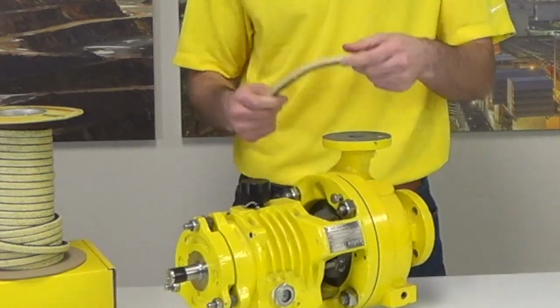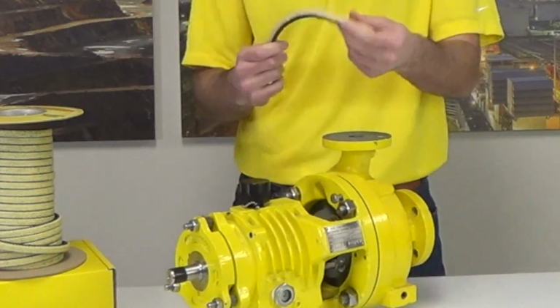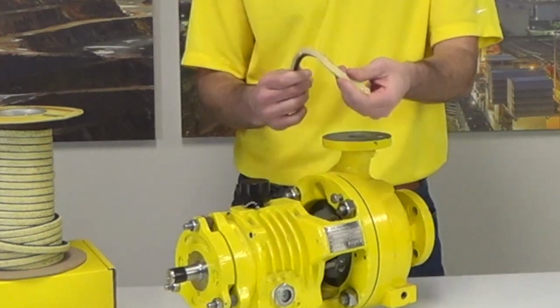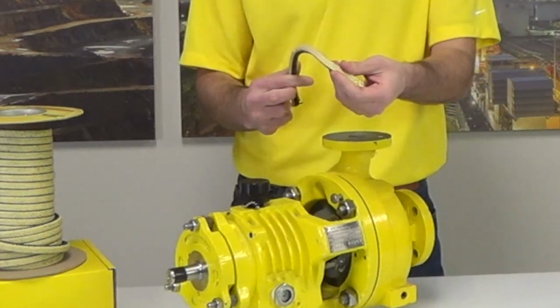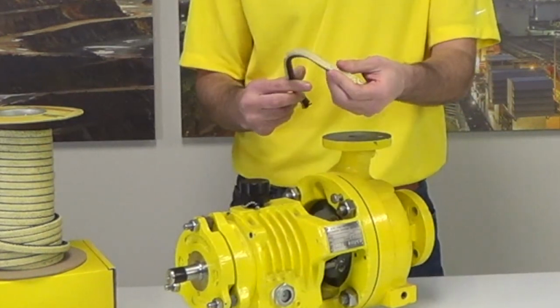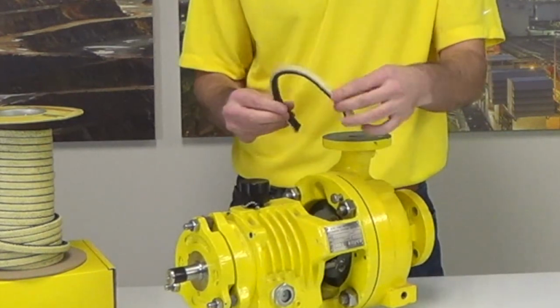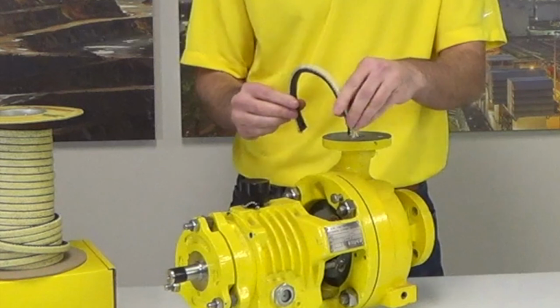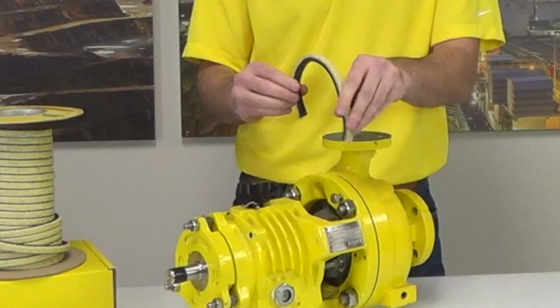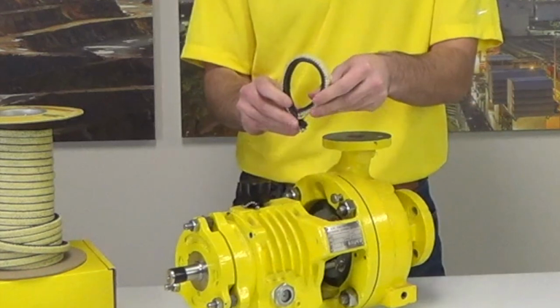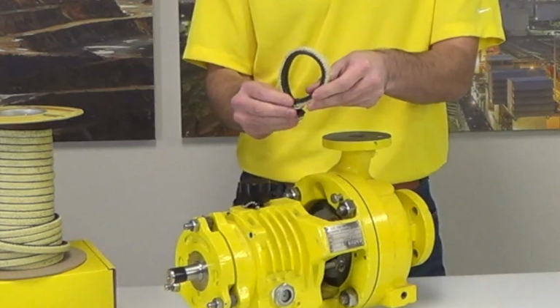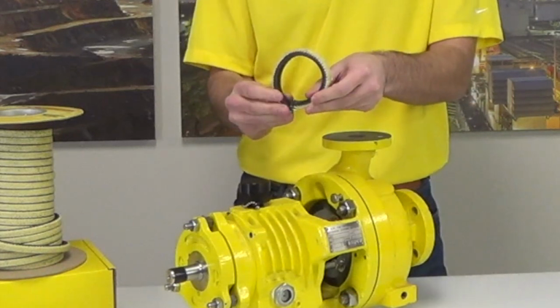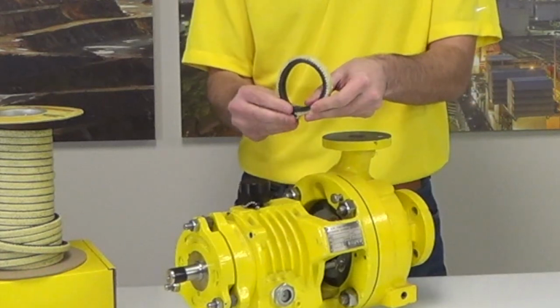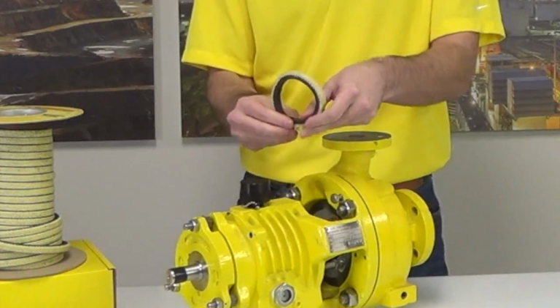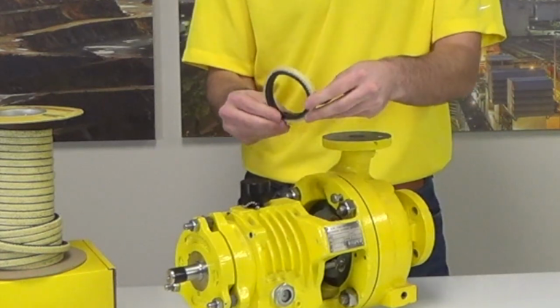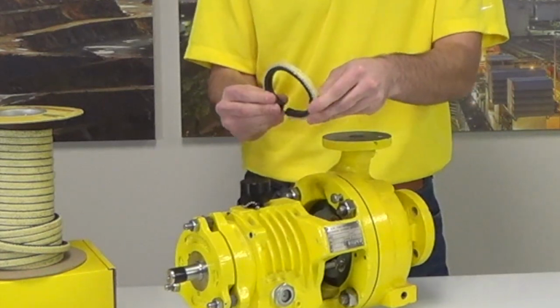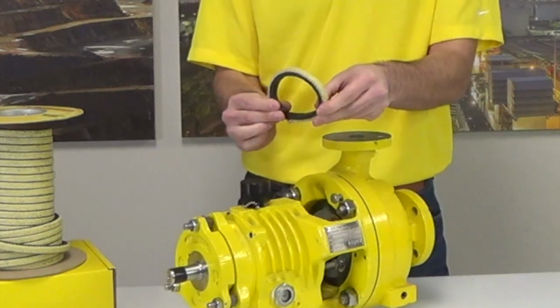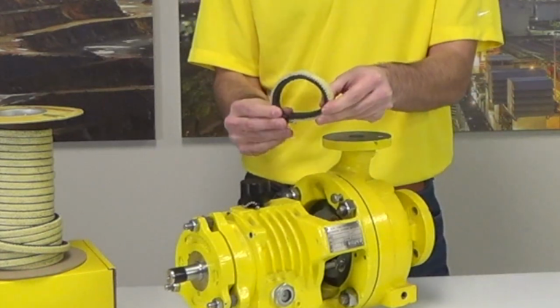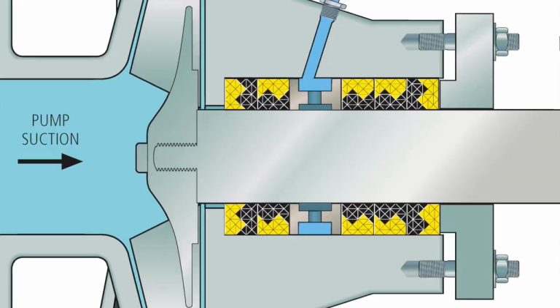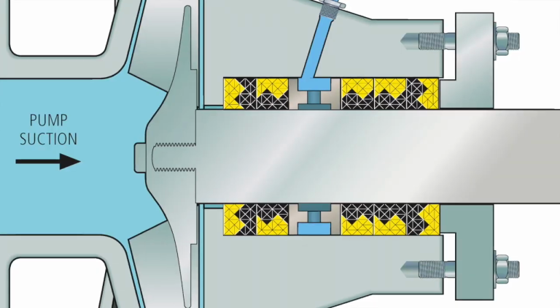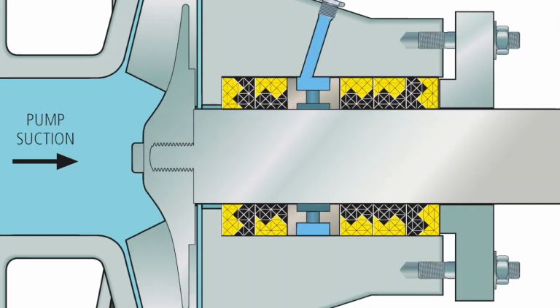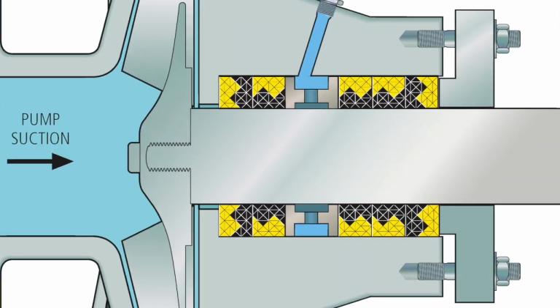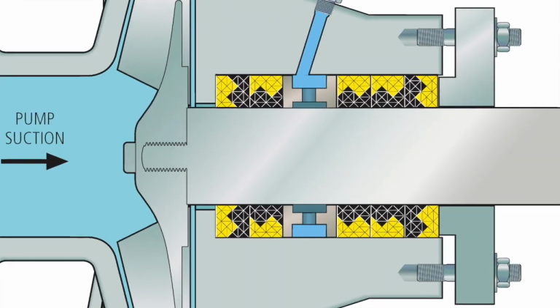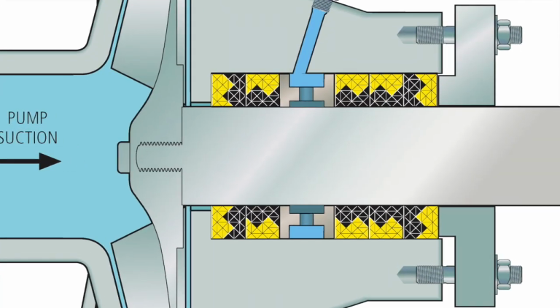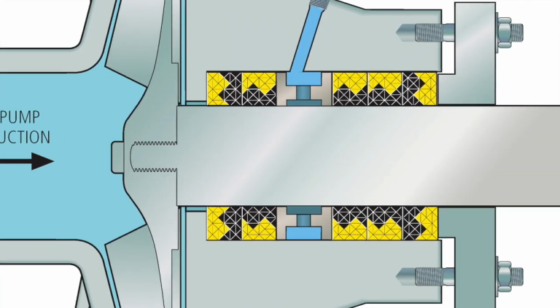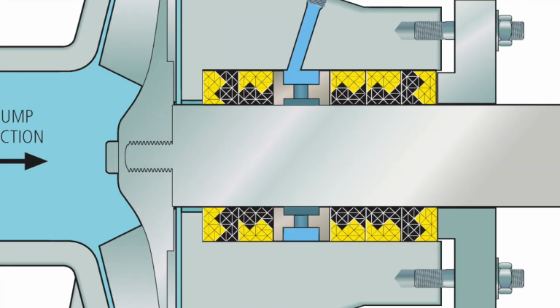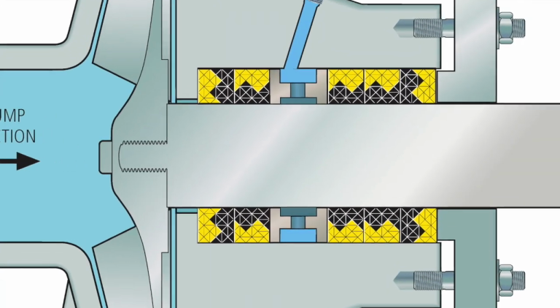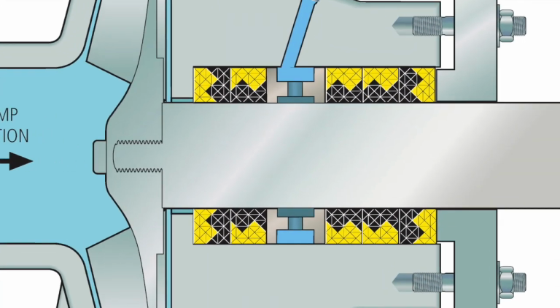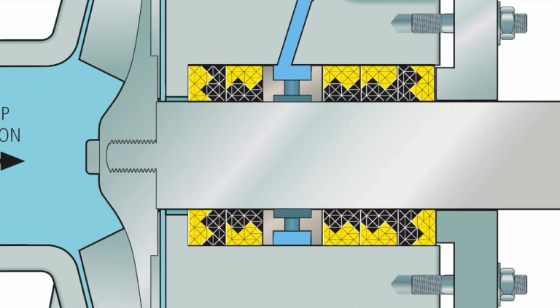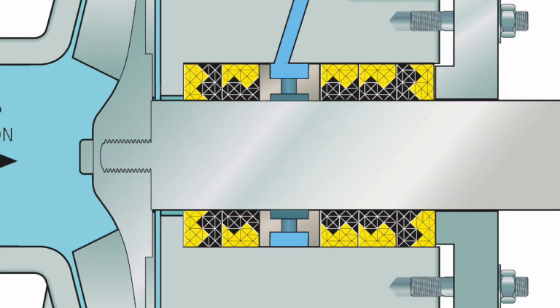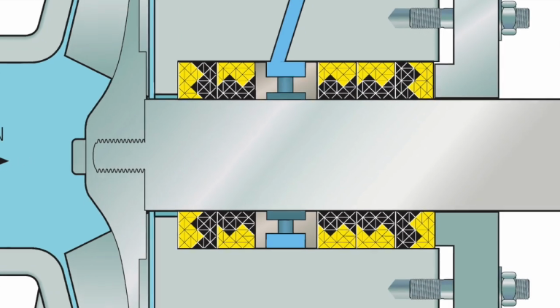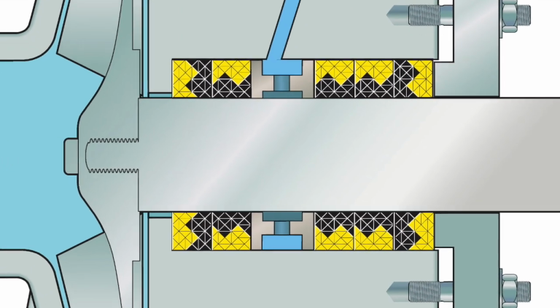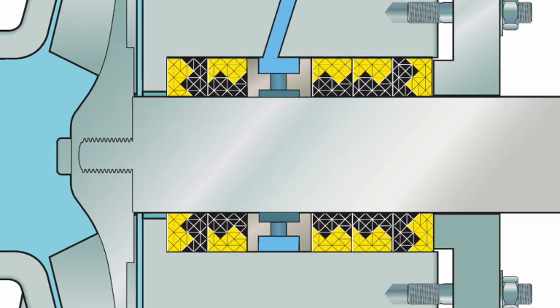The three sealing rings between the end-rings were oriented with a graphite coated PTFE against the shaft for sealability.